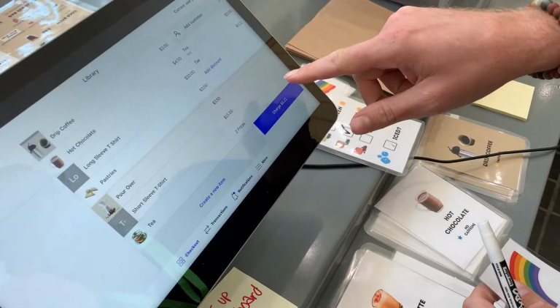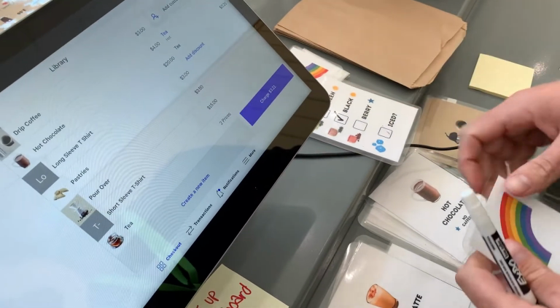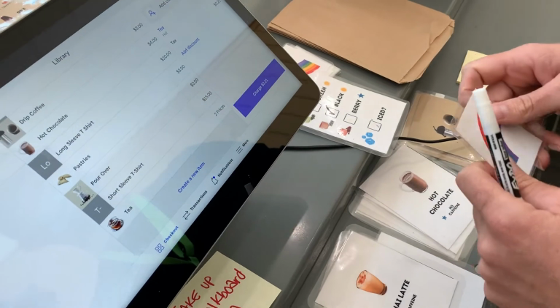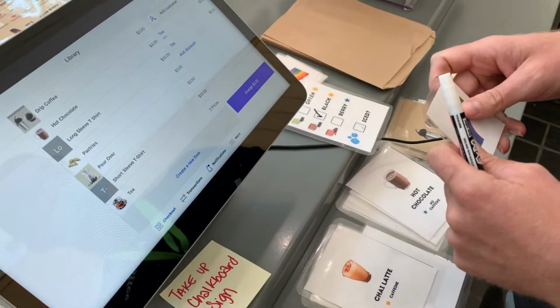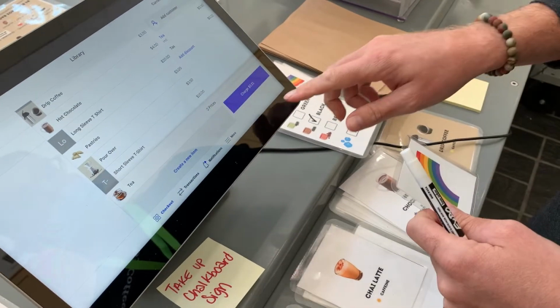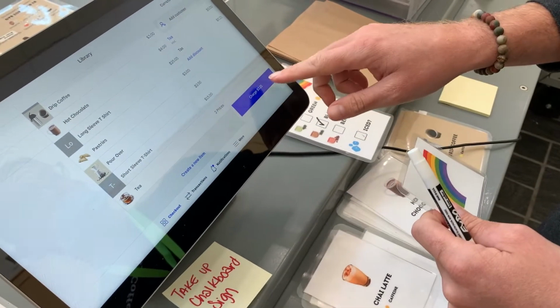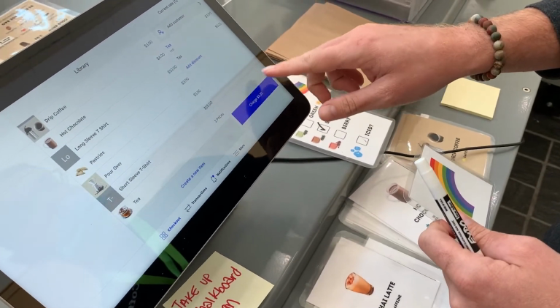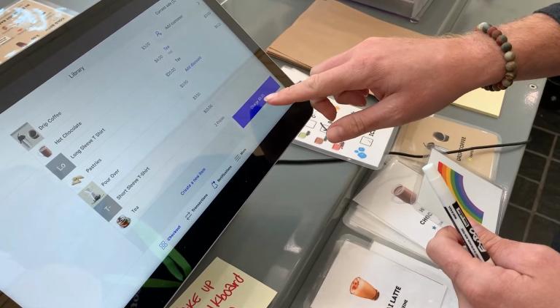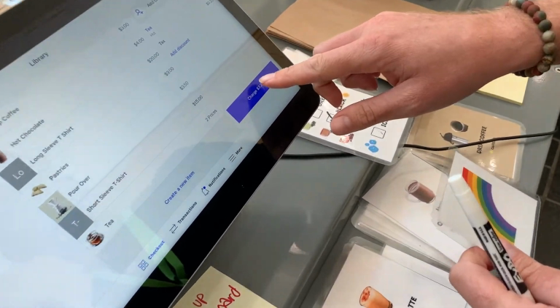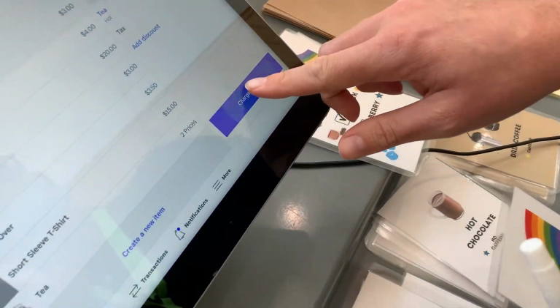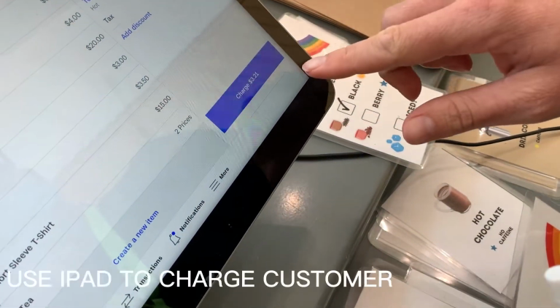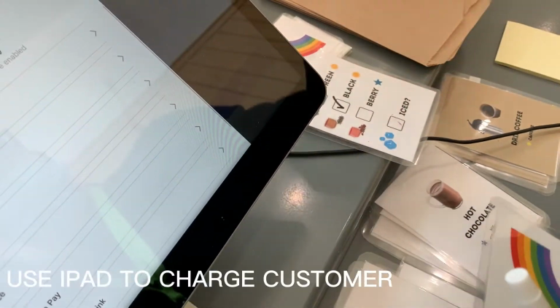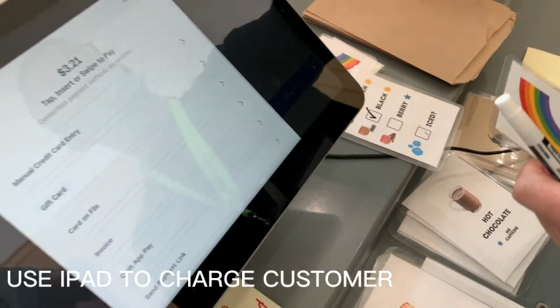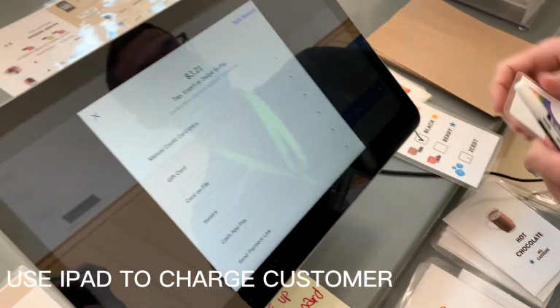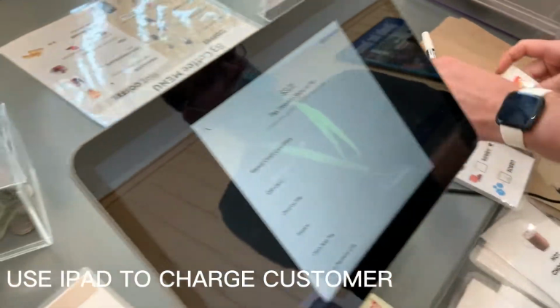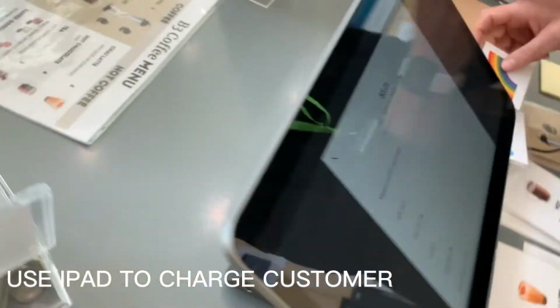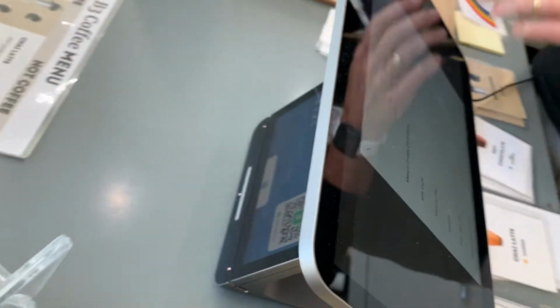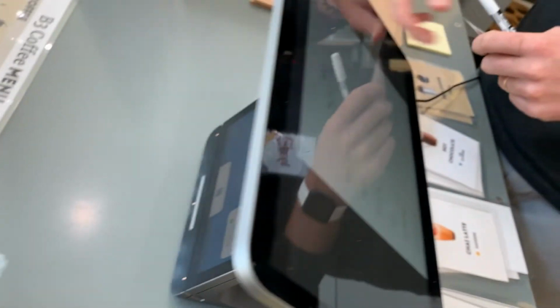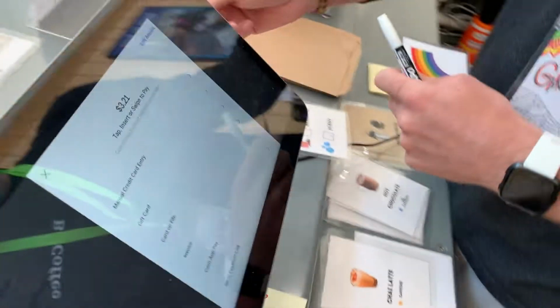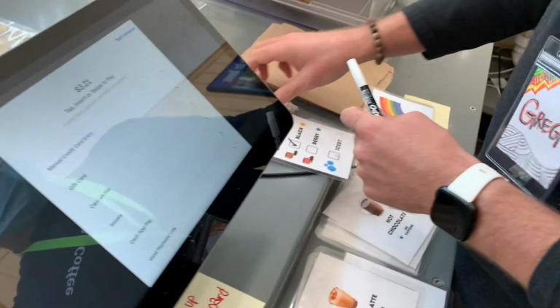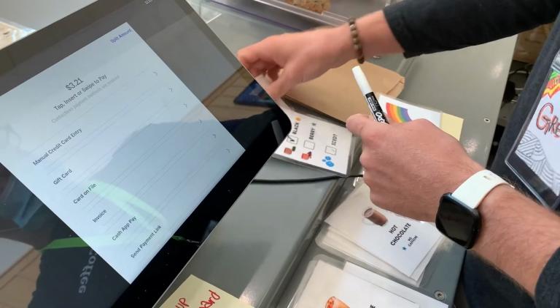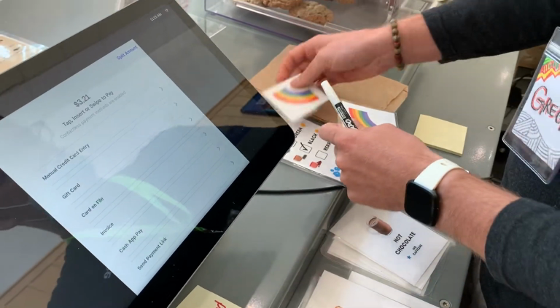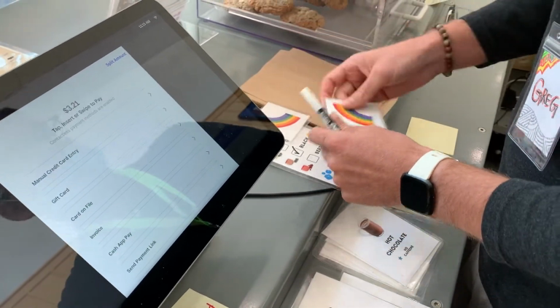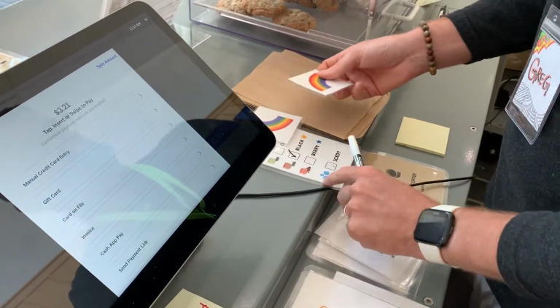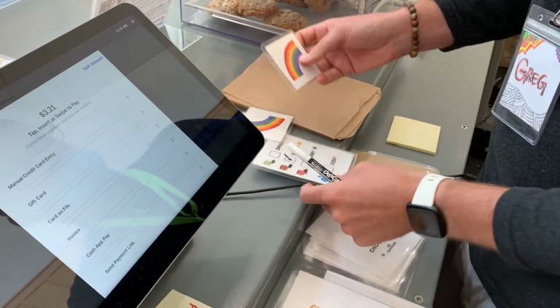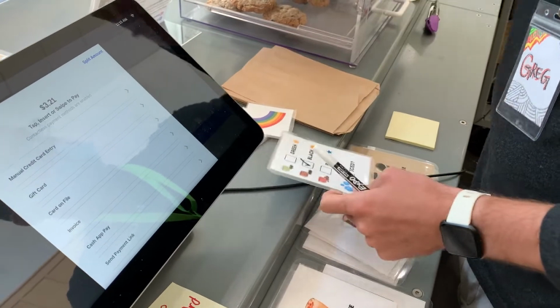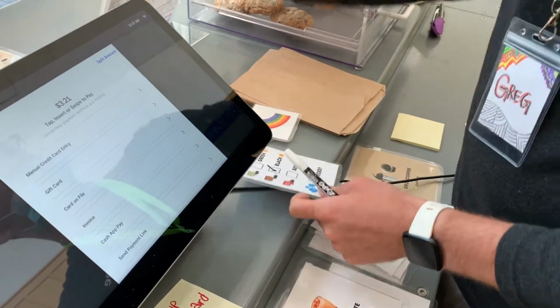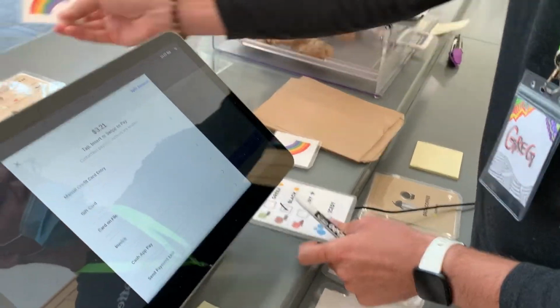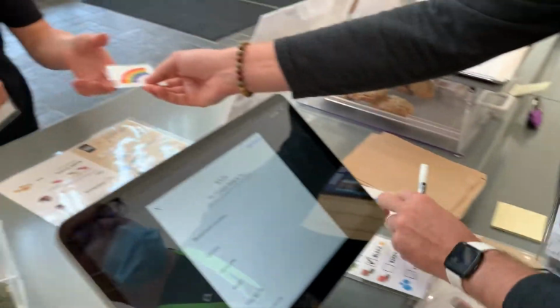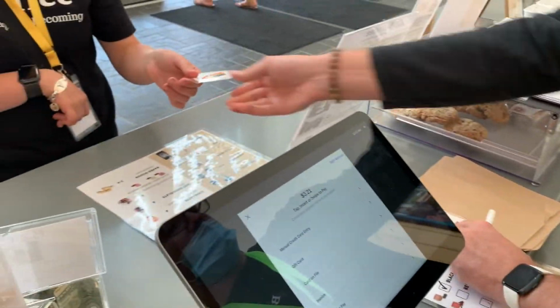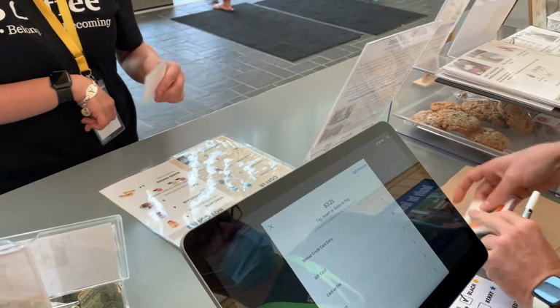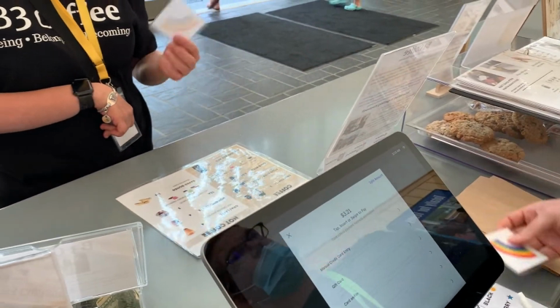Alright, anything else? It'll be $3.21. And you can just put your card right there. And then this rainbow right here is how we're going to know it's your order.